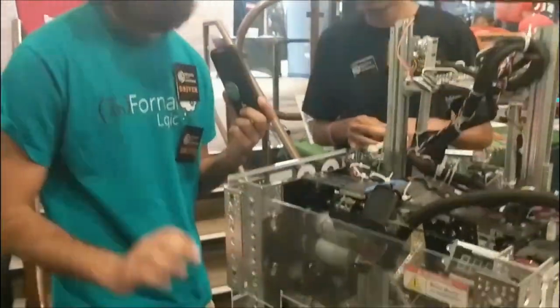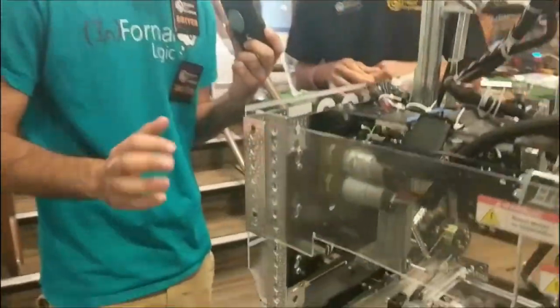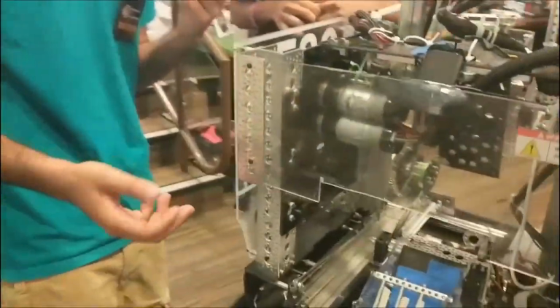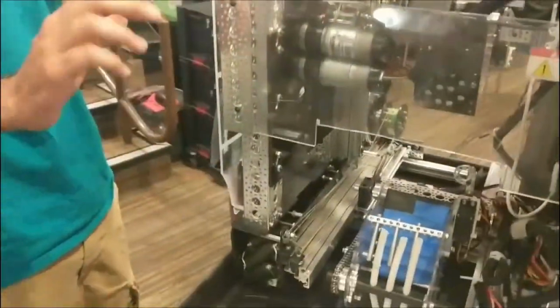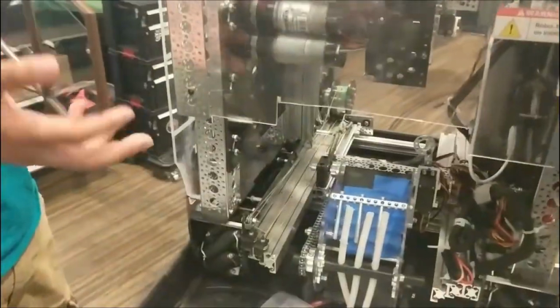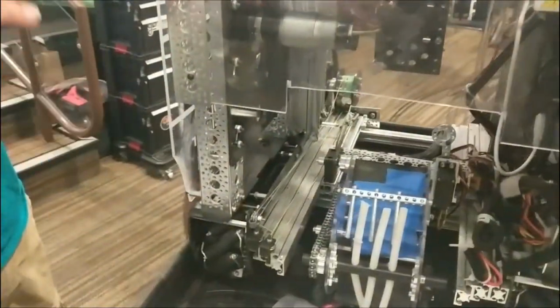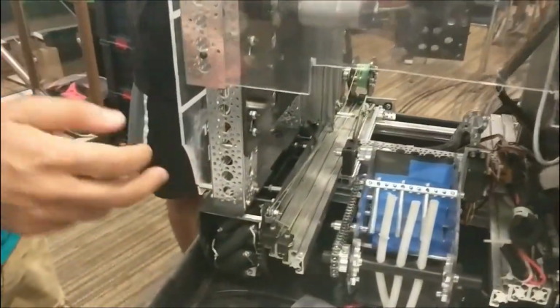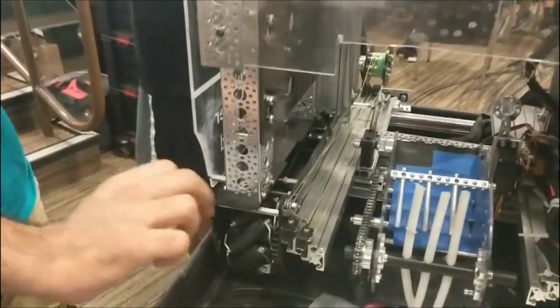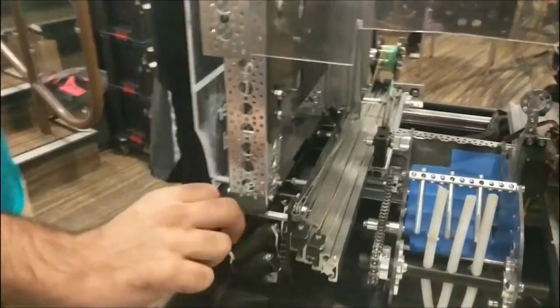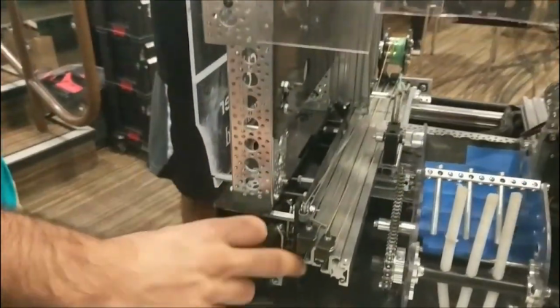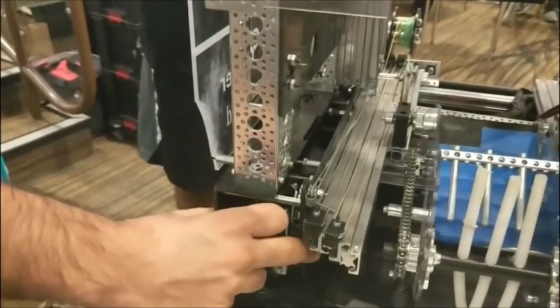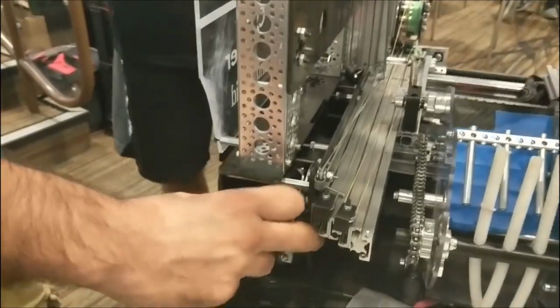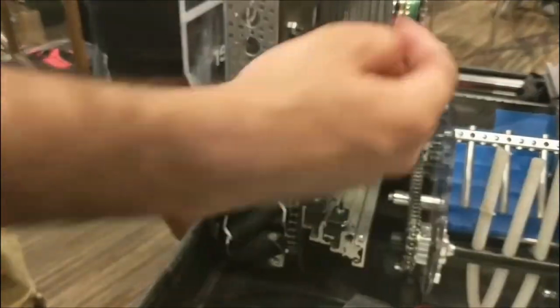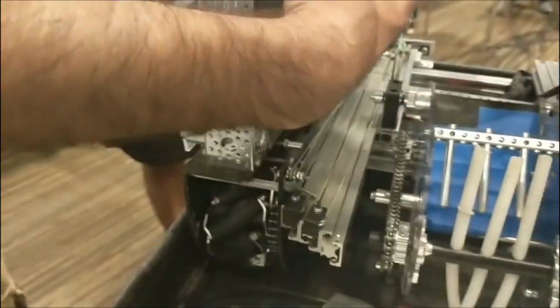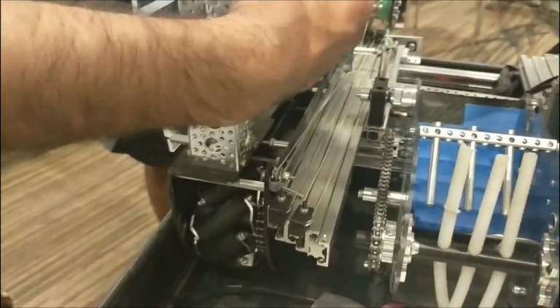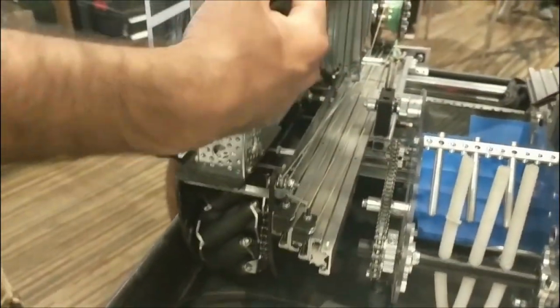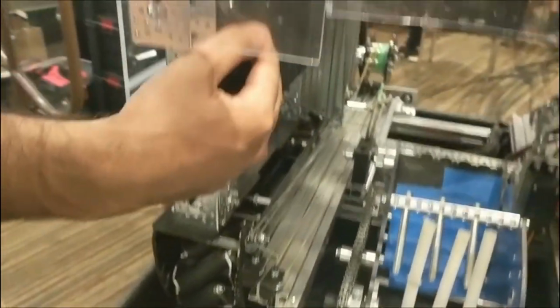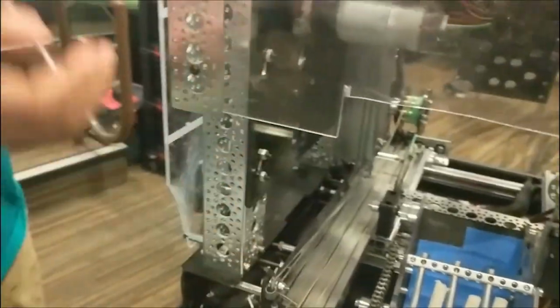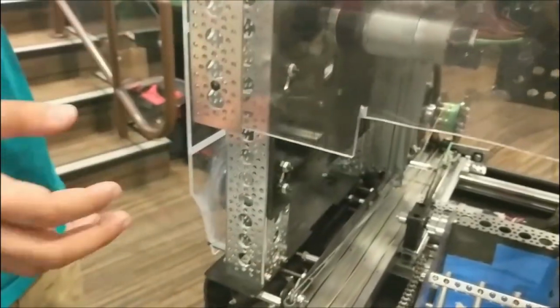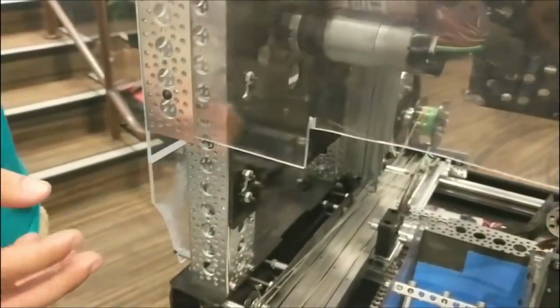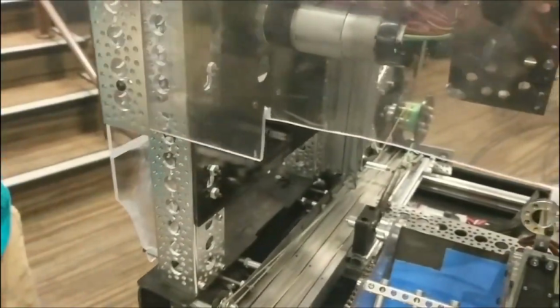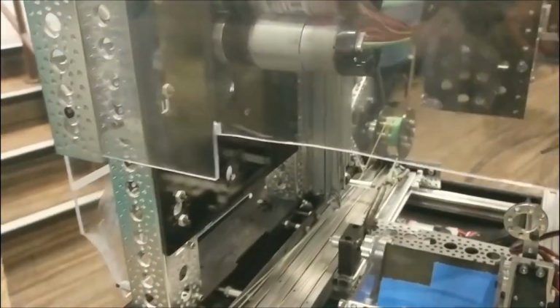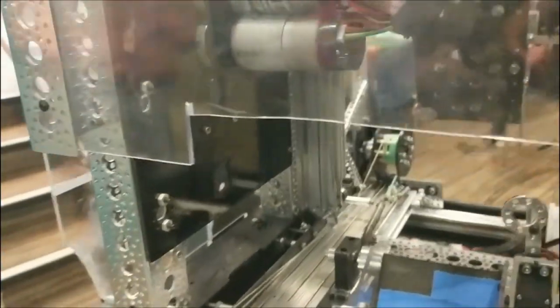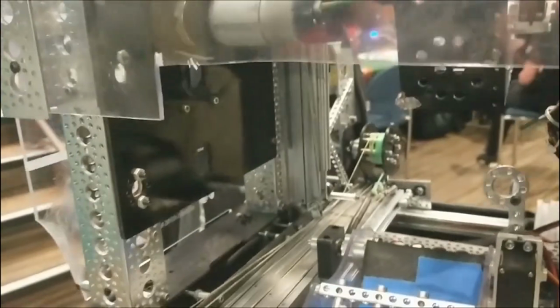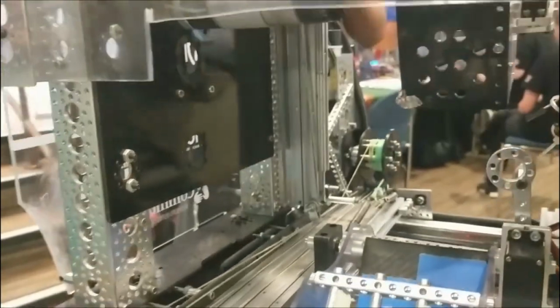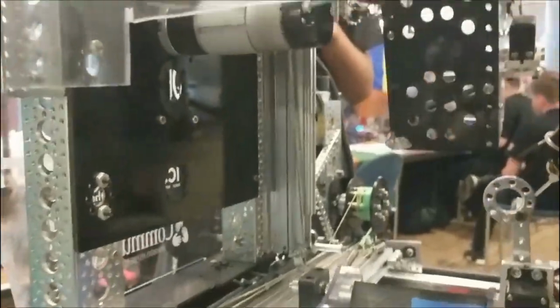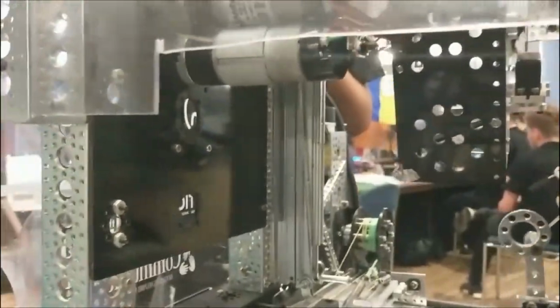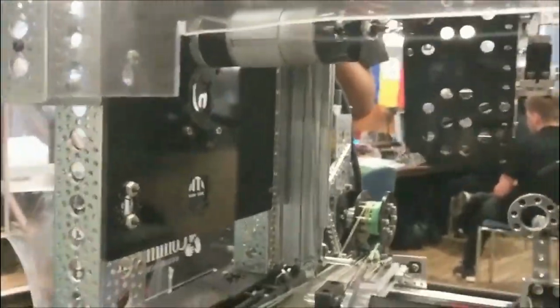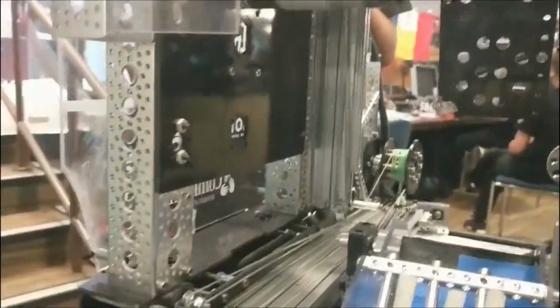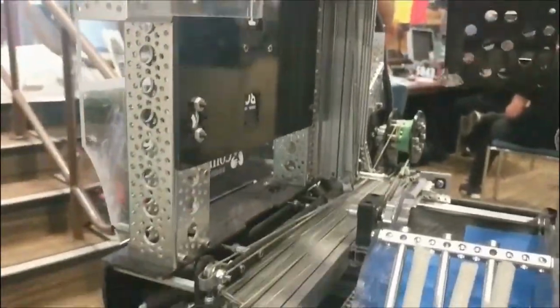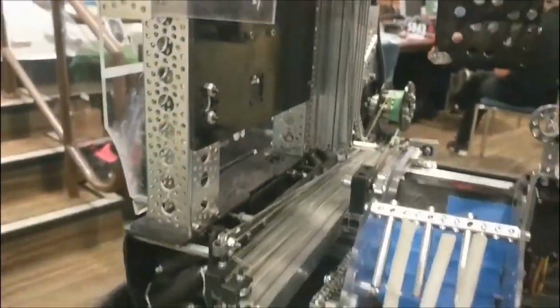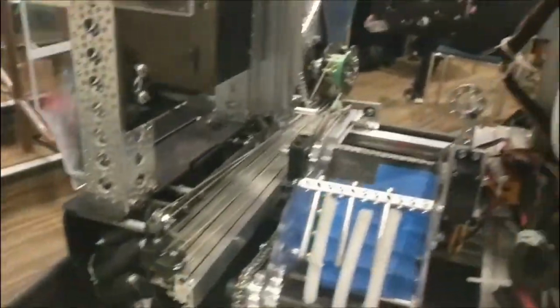The technical name for it is G10/FR4. So all our drivetrain plates and our sides right here, those are all fiberglass. It's about as strong as aluminum, but it's a lot lighter so we don't have to pocket it at all.